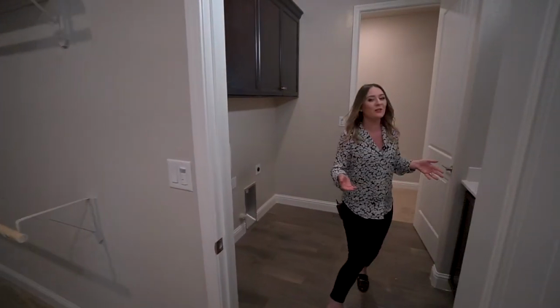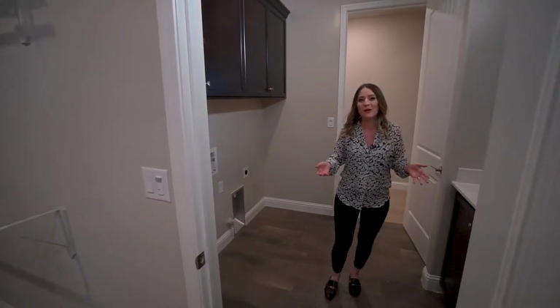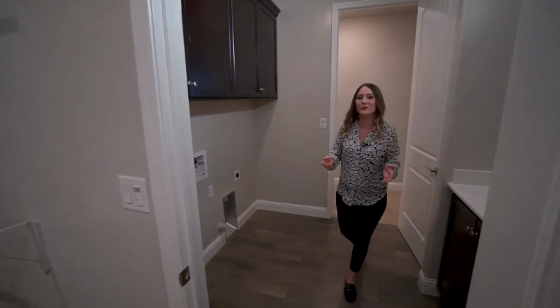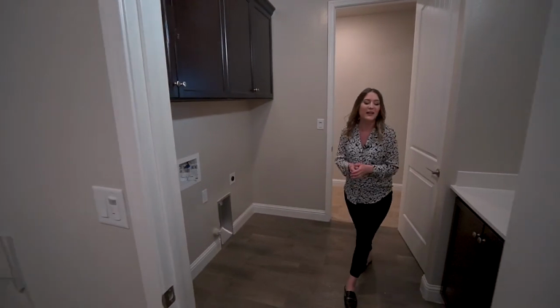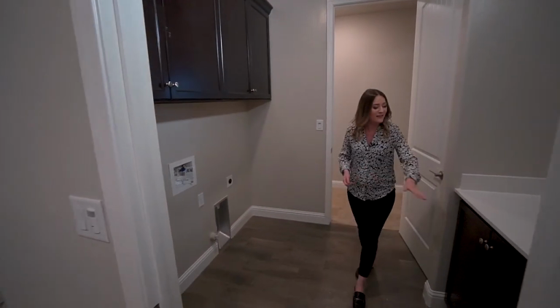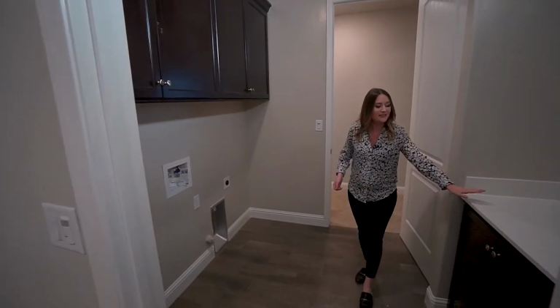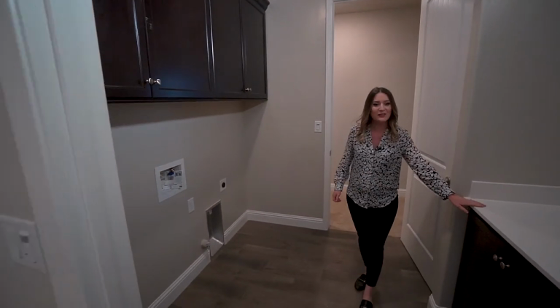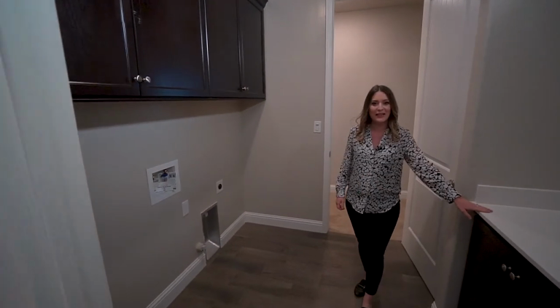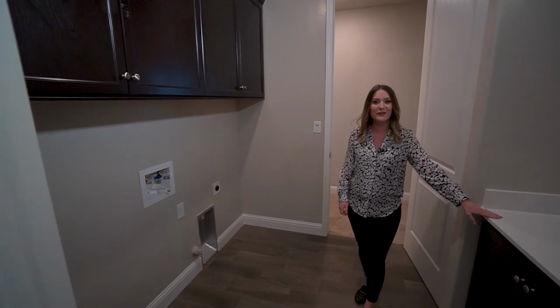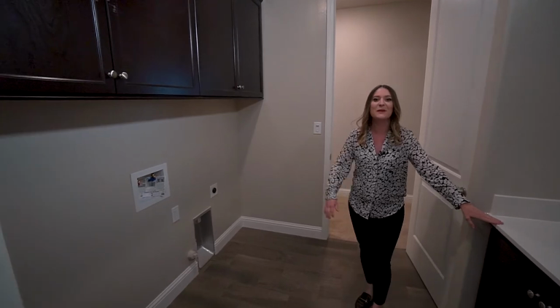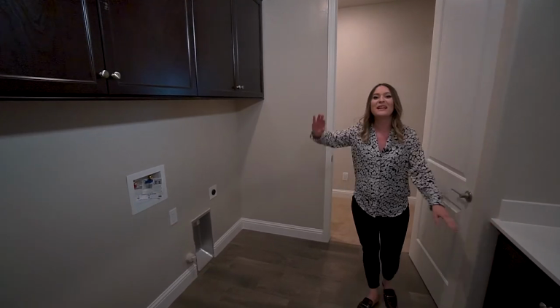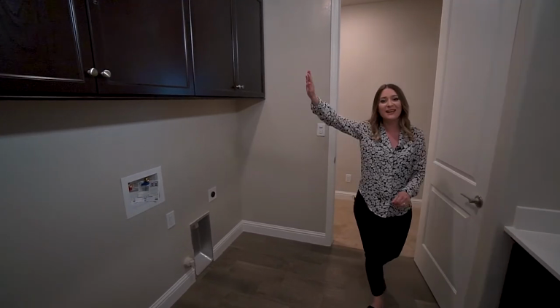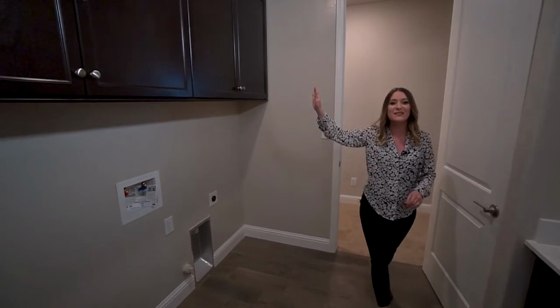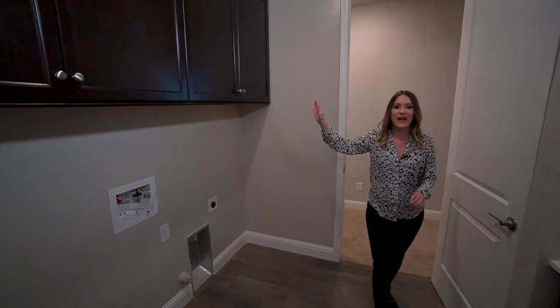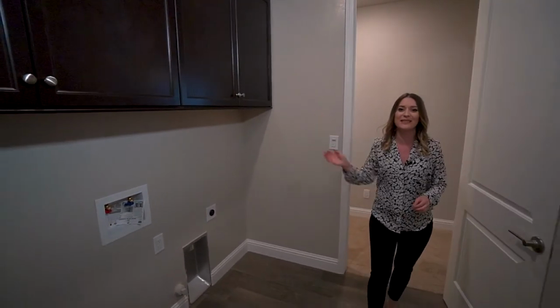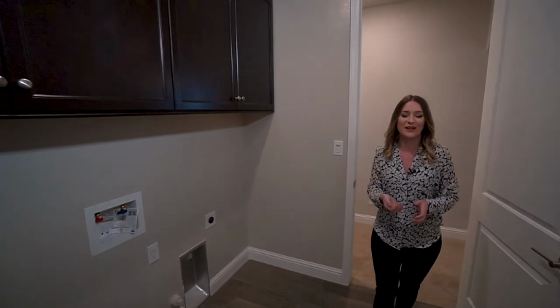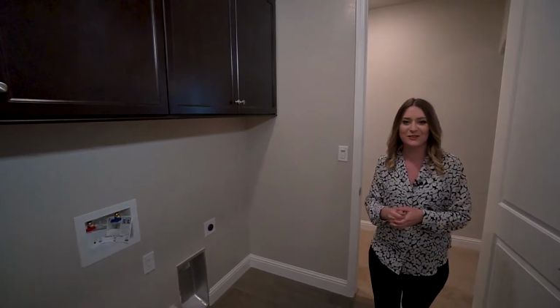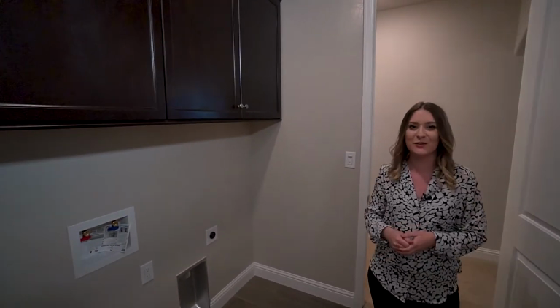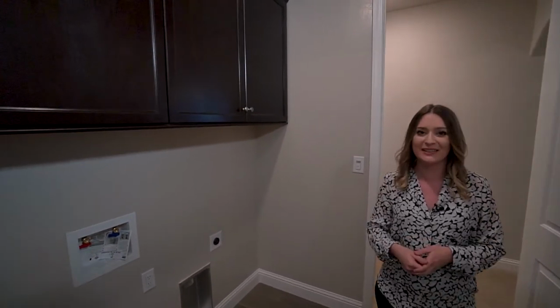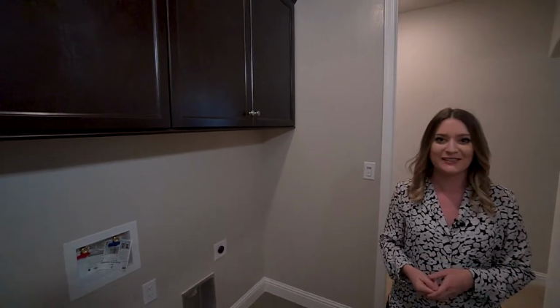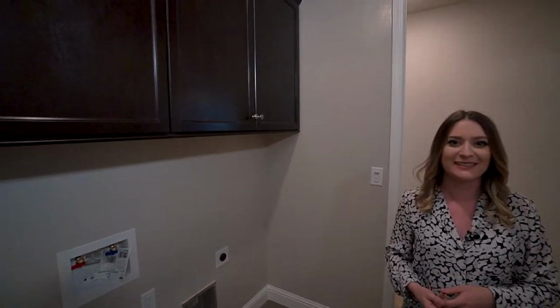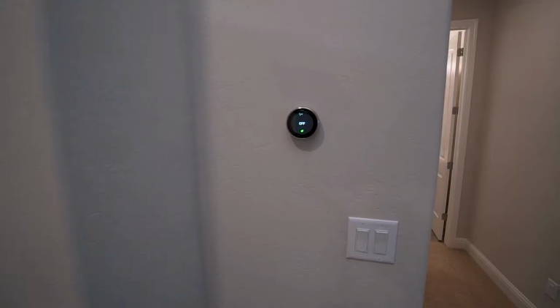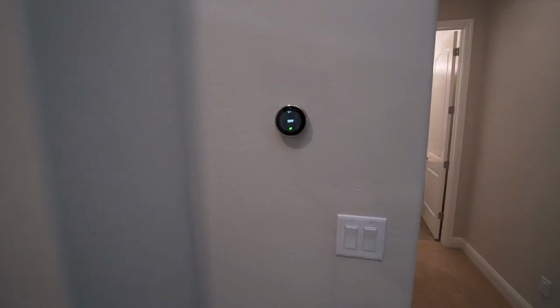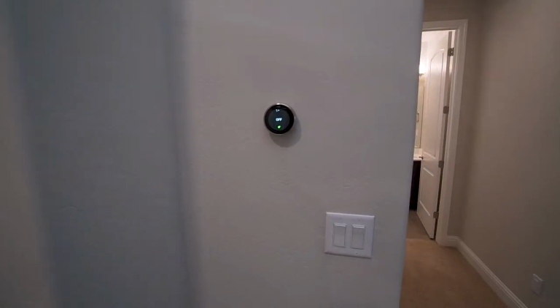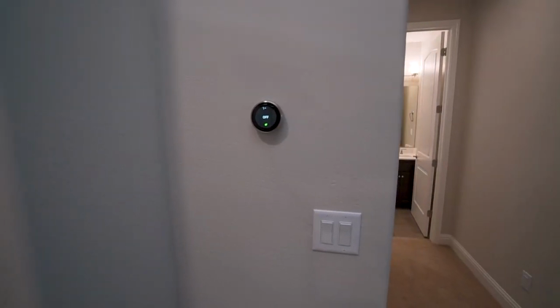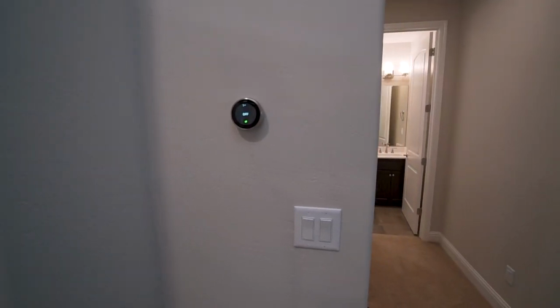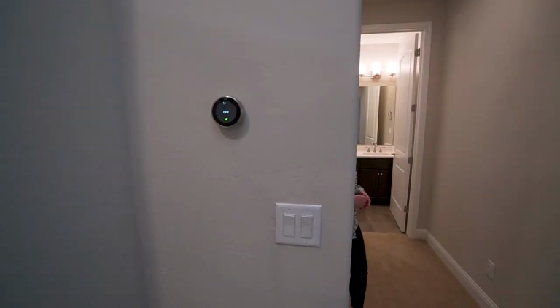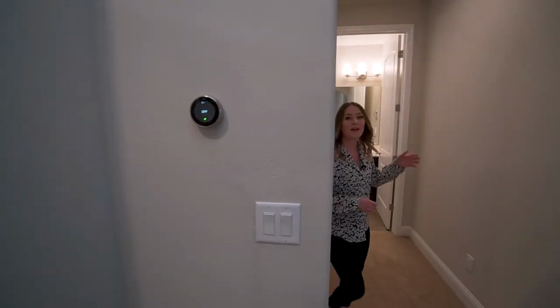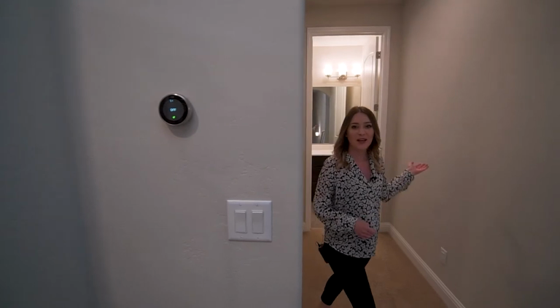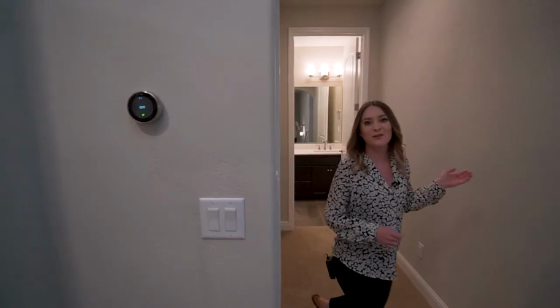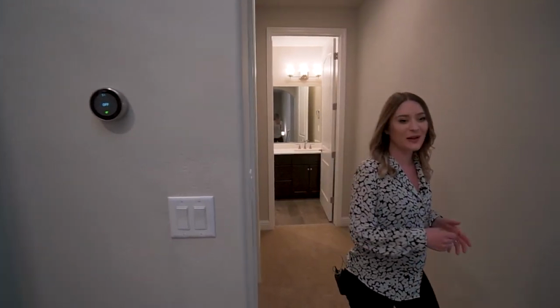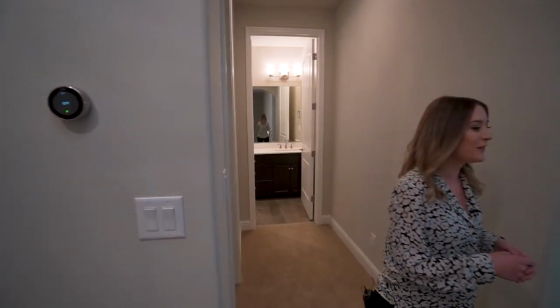My favorite part is this Granville signature feature that highlights the spacious walk-in closet, which is connected right to the laundry room that has additional counter space and tons of cabinets for extra storage. Just off the laundry room you have another full bathroom.